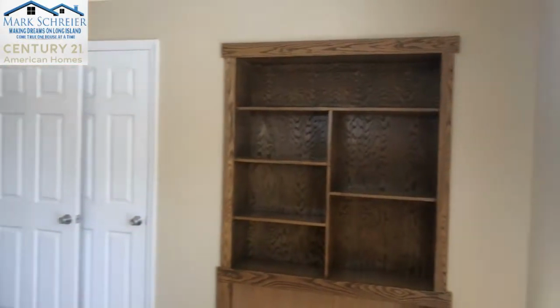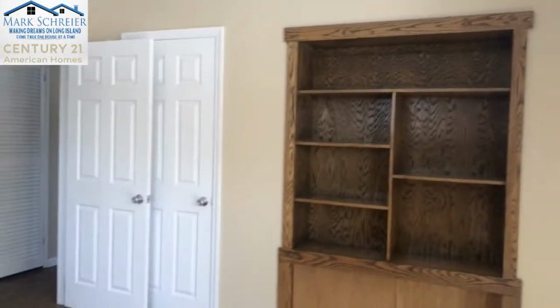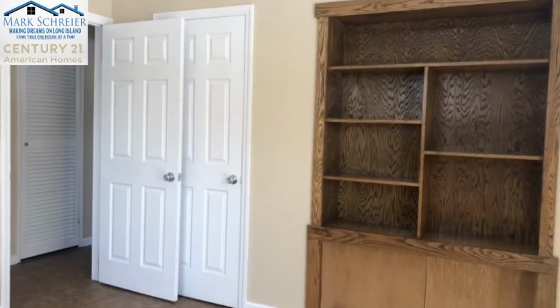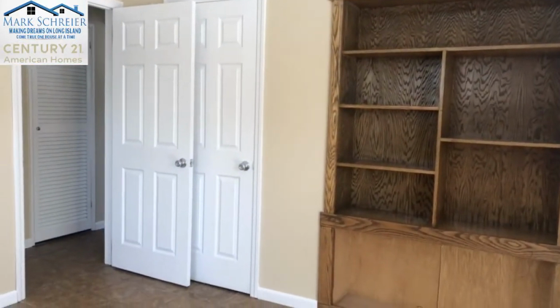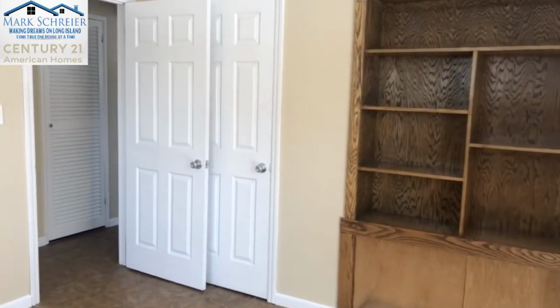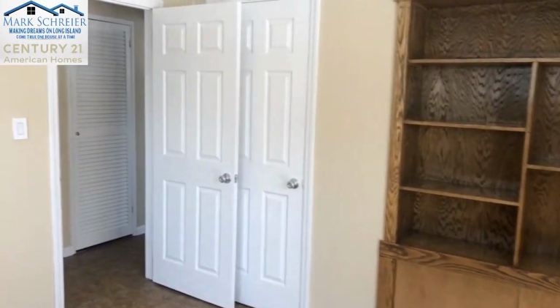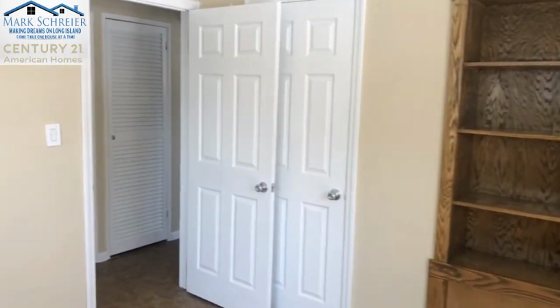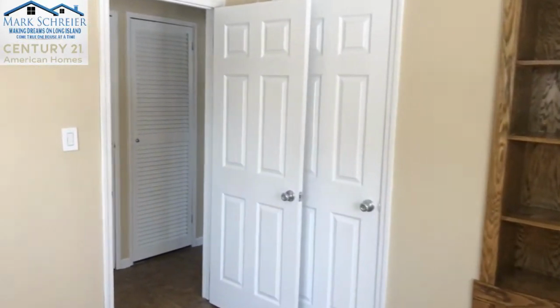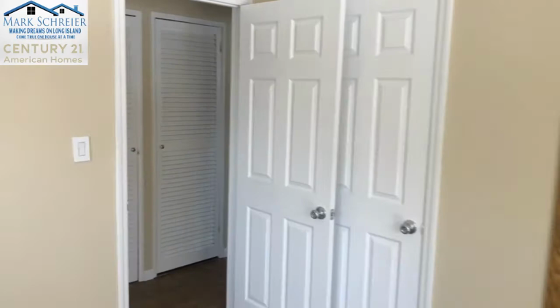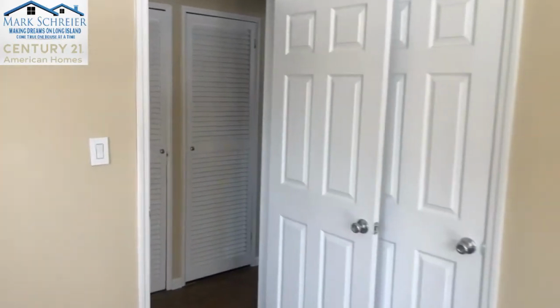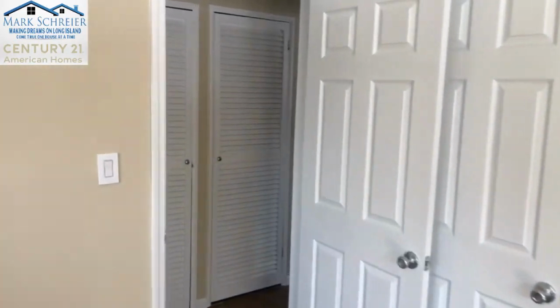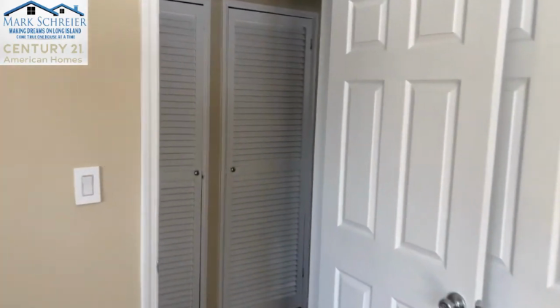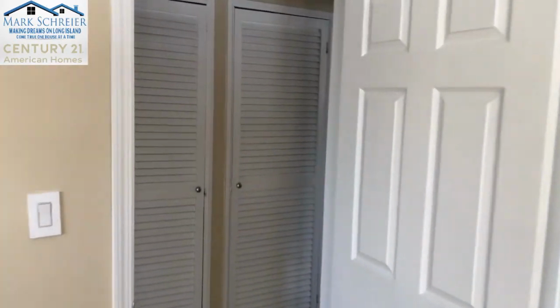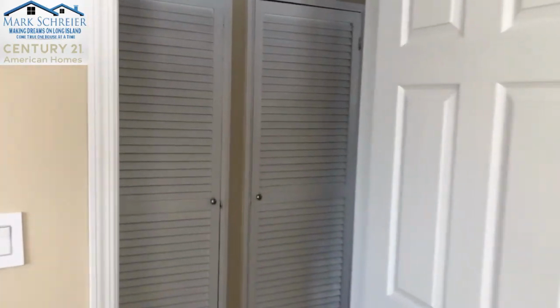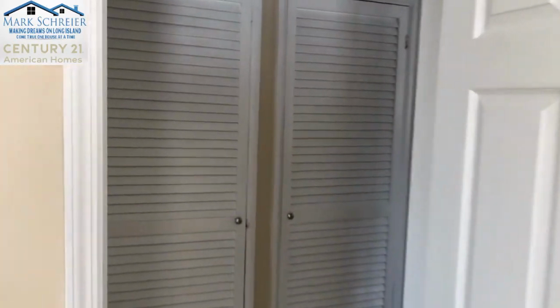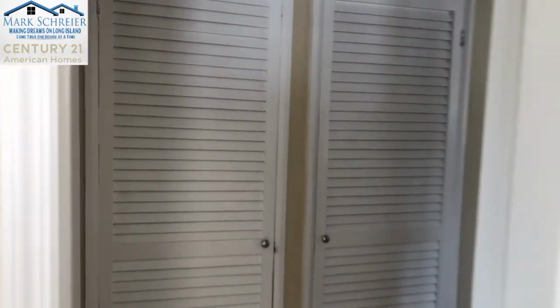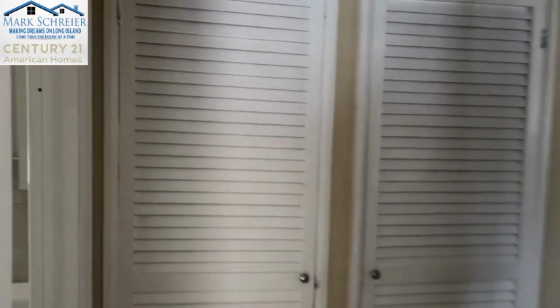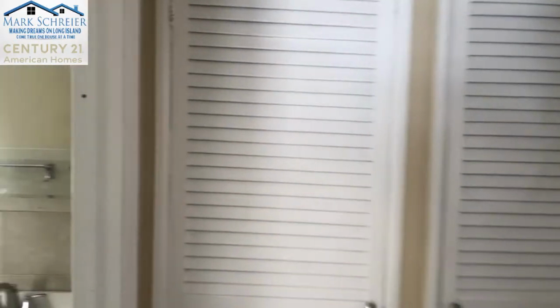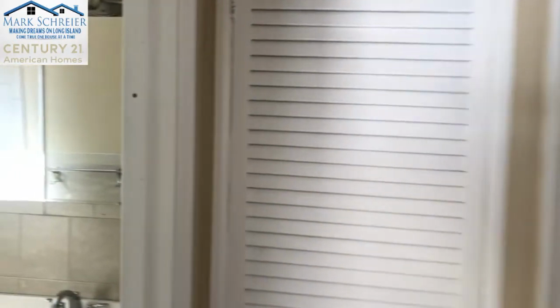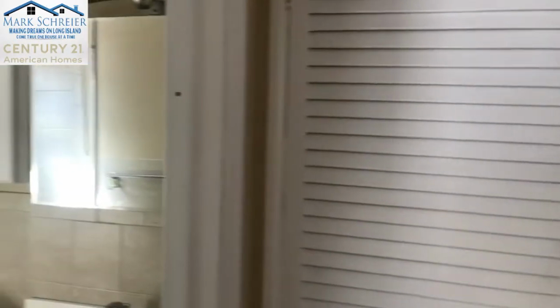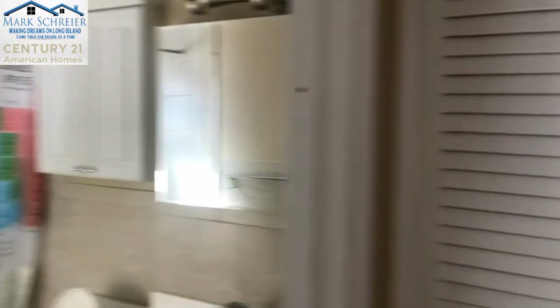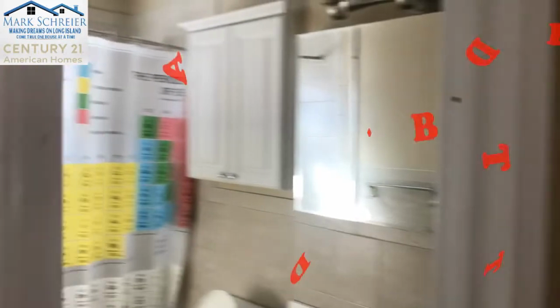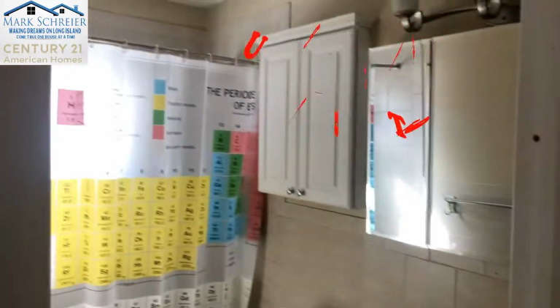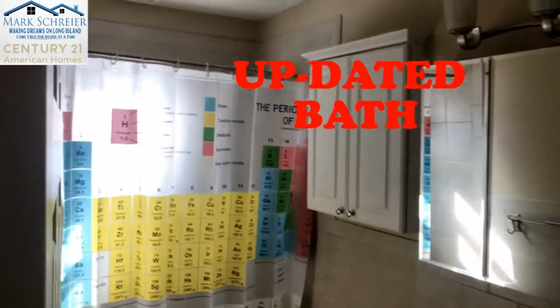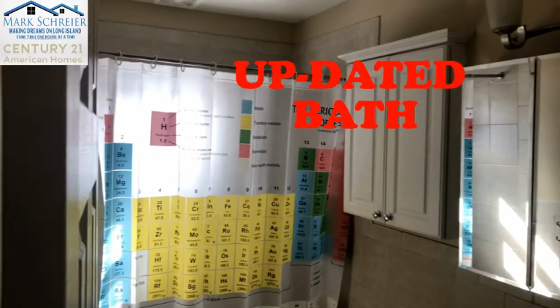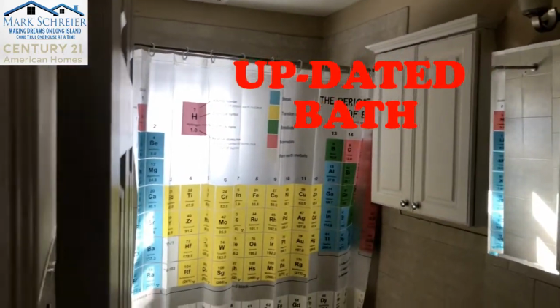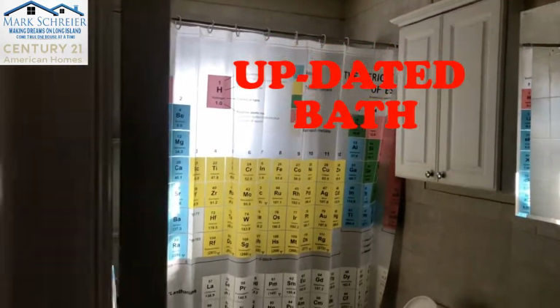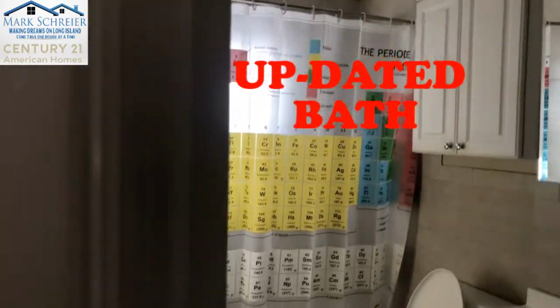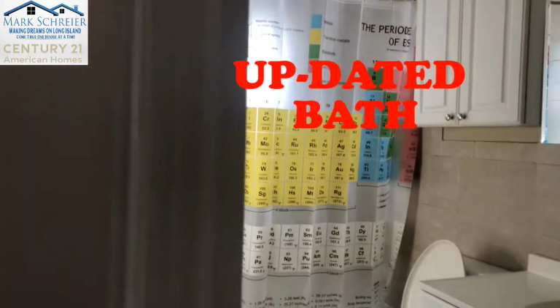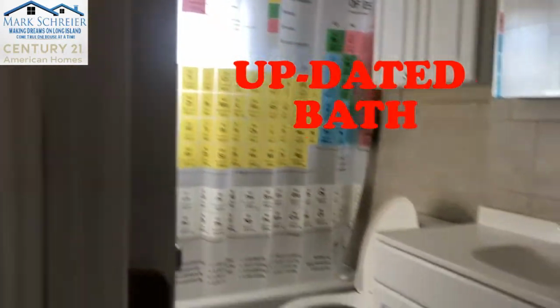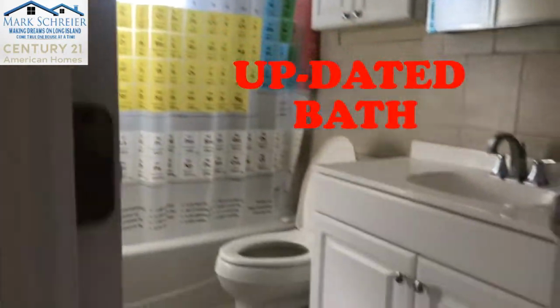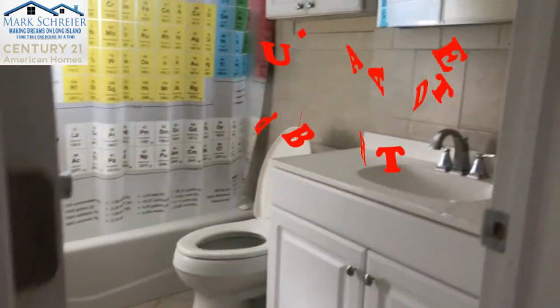To the left of the master is the full bath. Two more closets for storage. Updated bathroom — tile, solid surface countertop for the vanity.